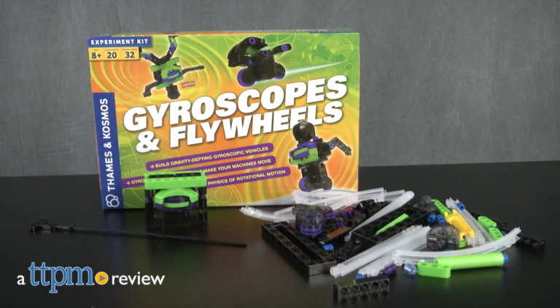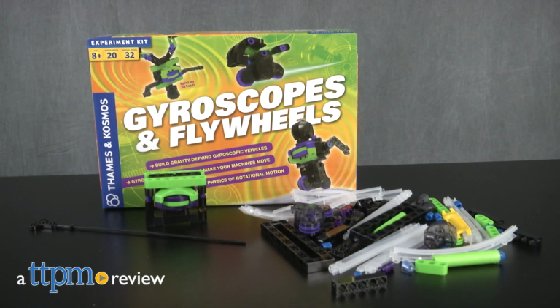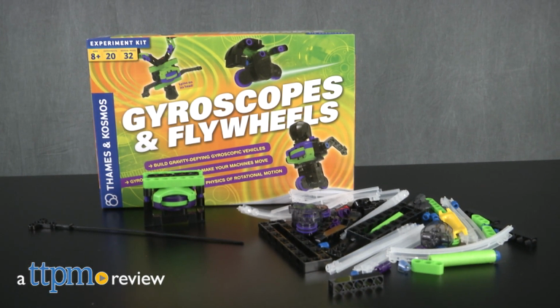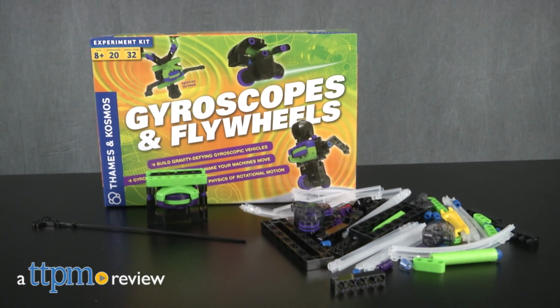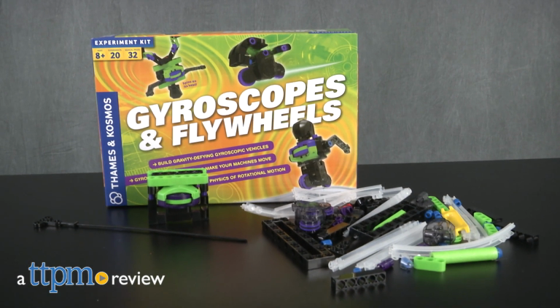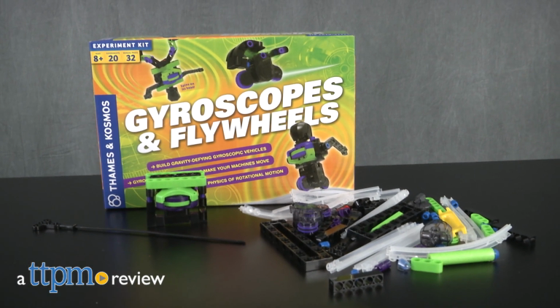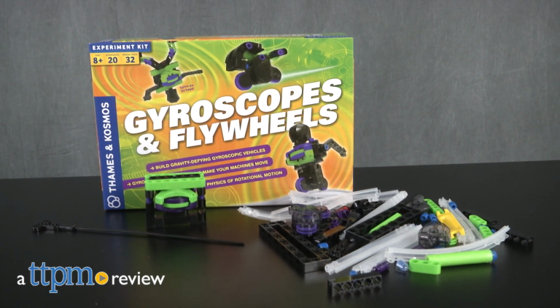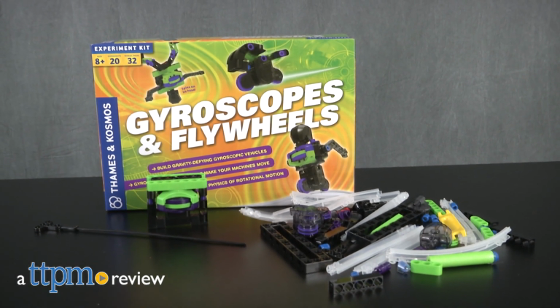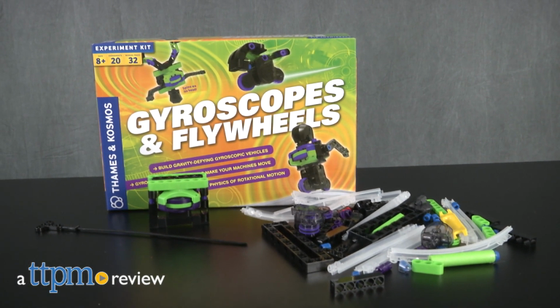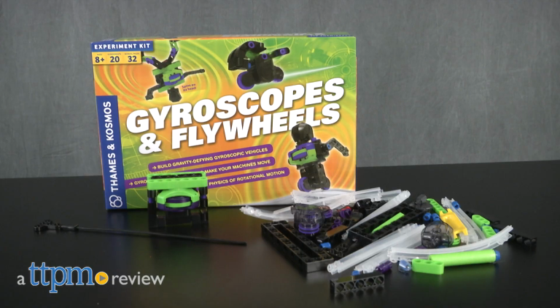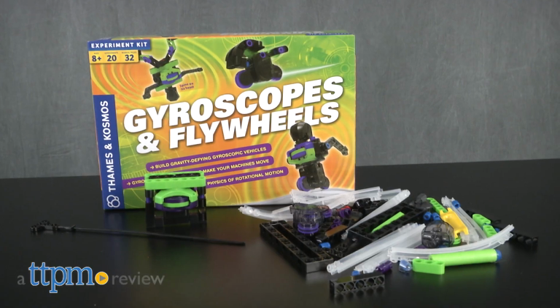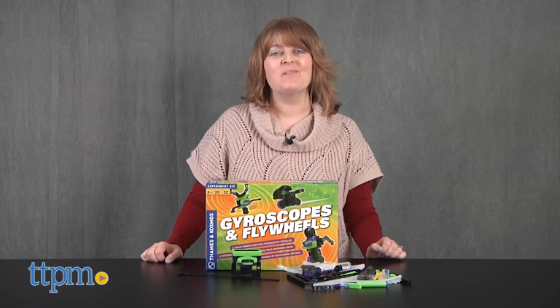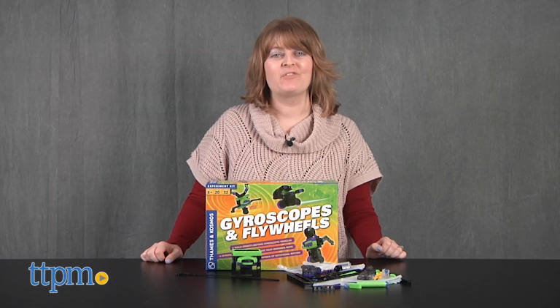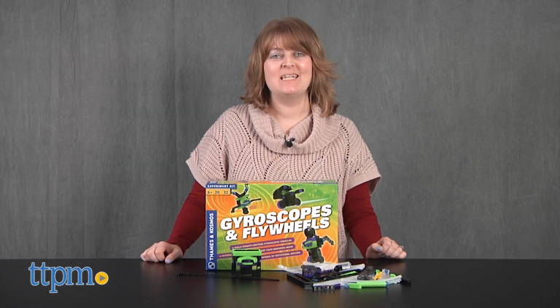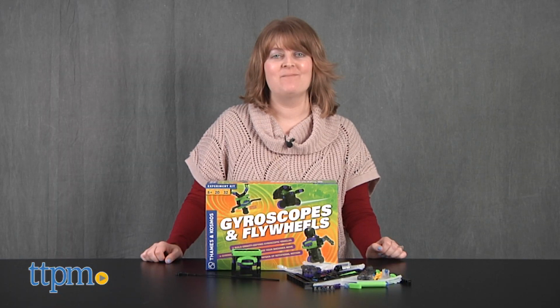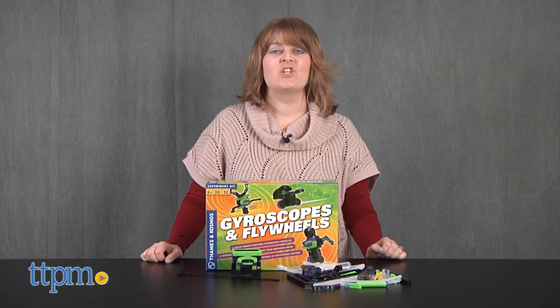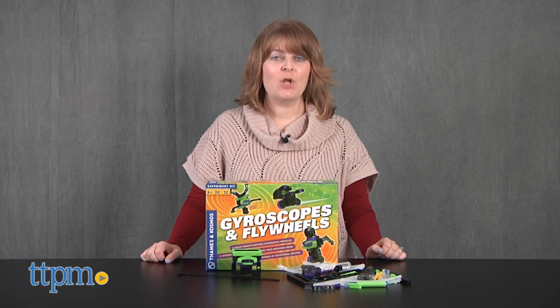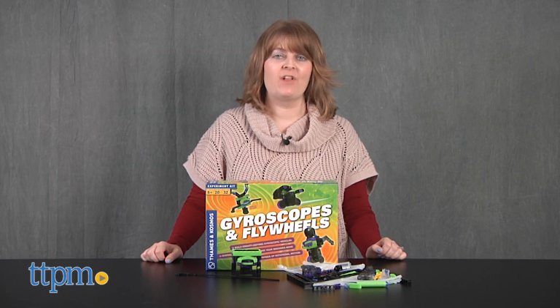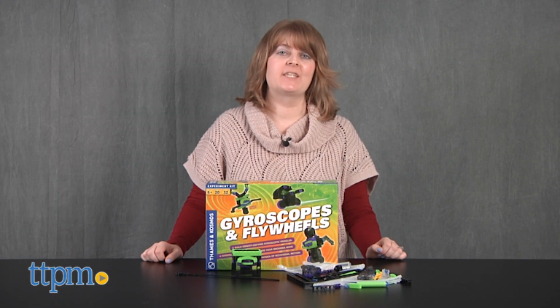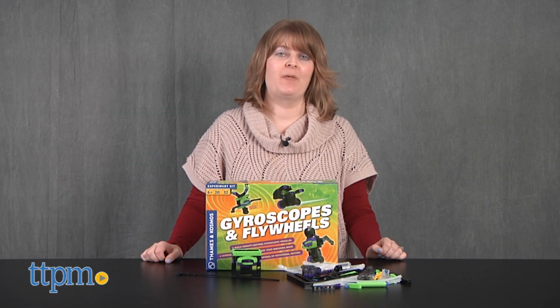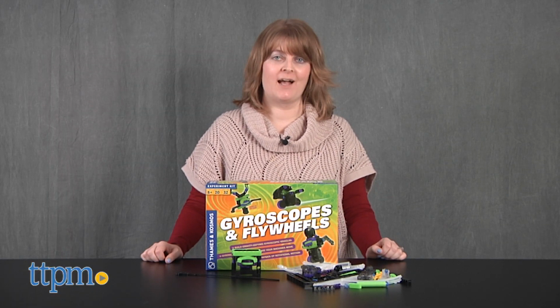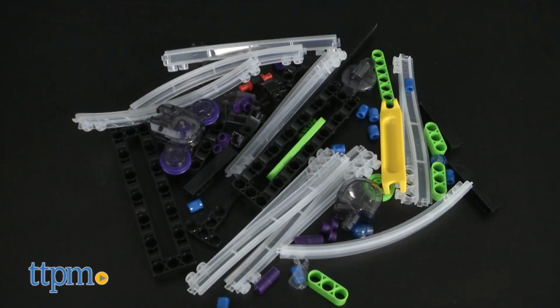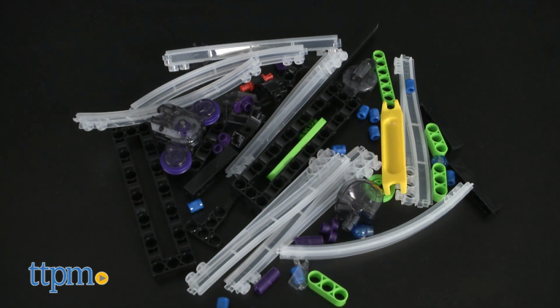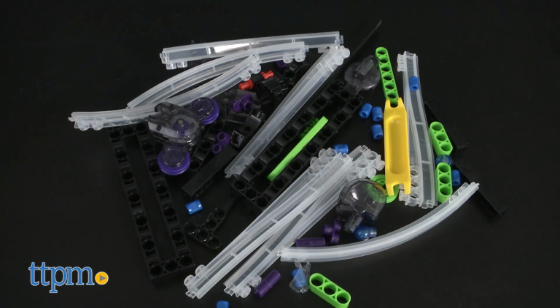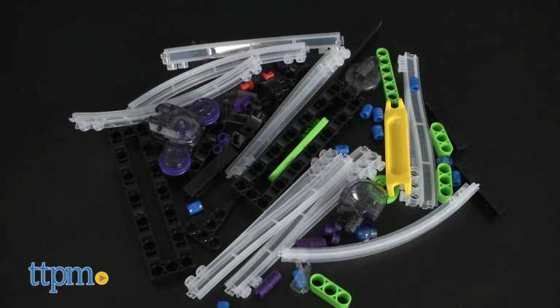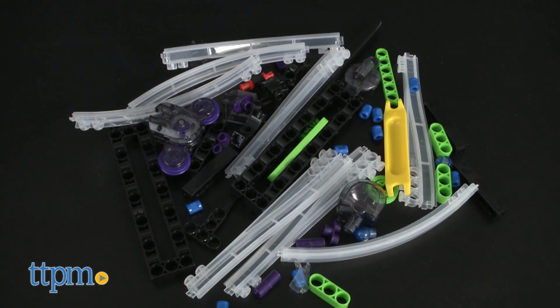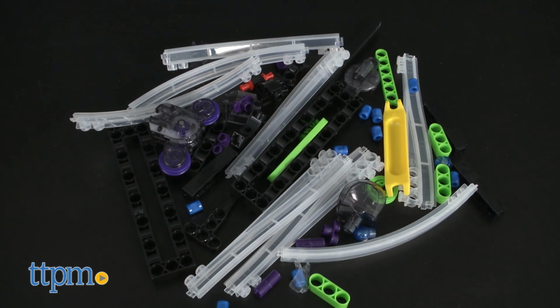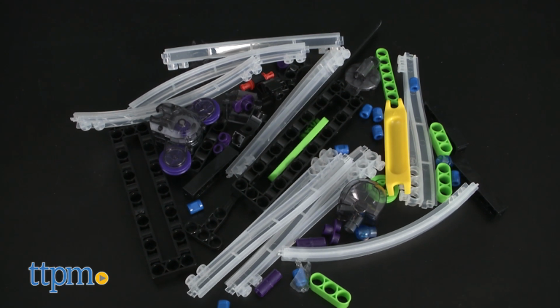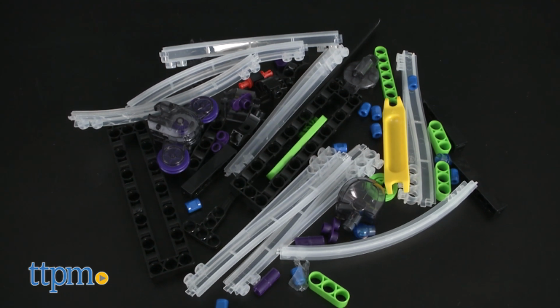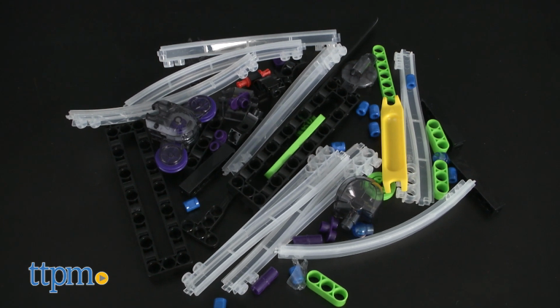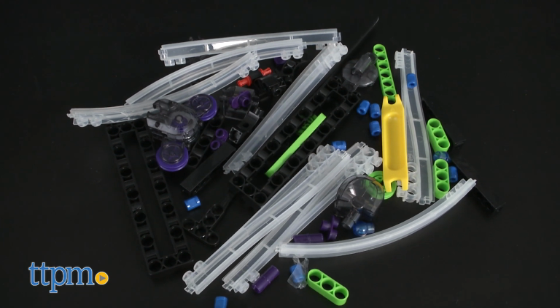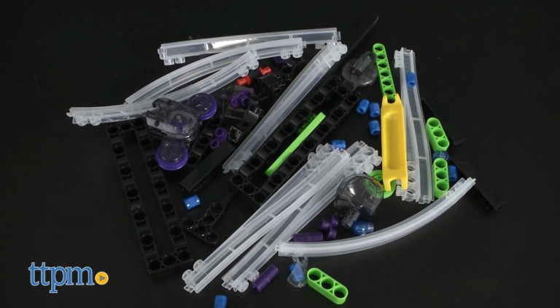Young scientists and engineers can experiment with gyroscopic force. Hi, I'm Laurie from TTPM. The Gyroscopes and Flywheels Kit from Thames & Cosmos comes with 88 pieces for building 10 different models, or experiments as the kit calls them.